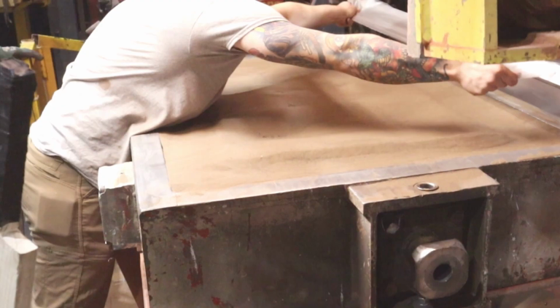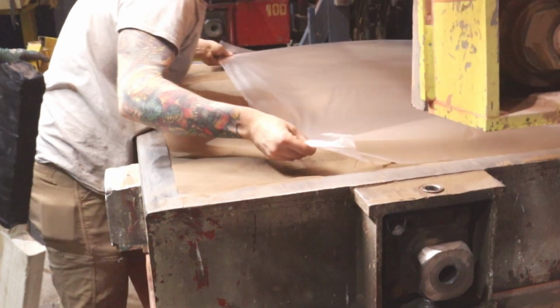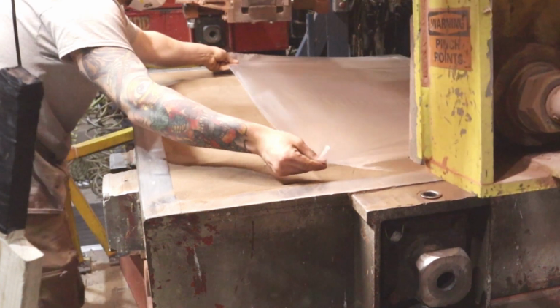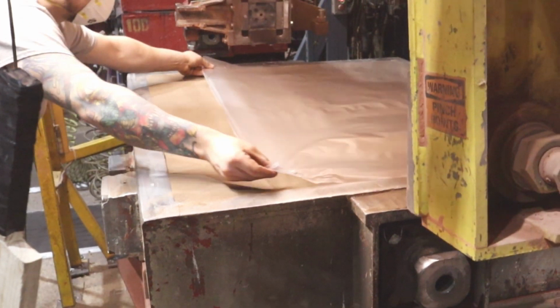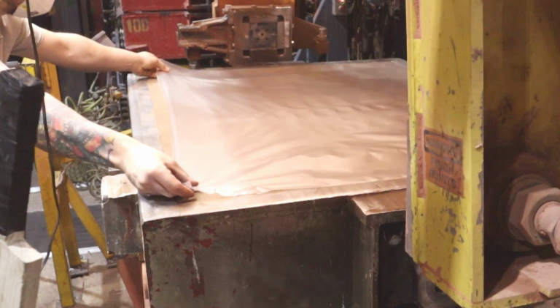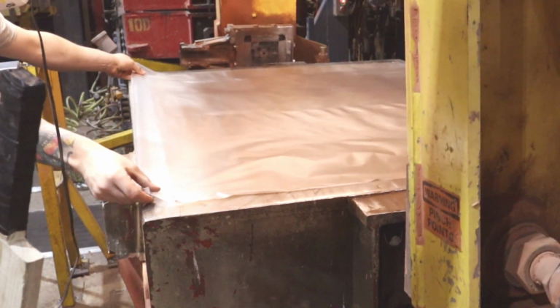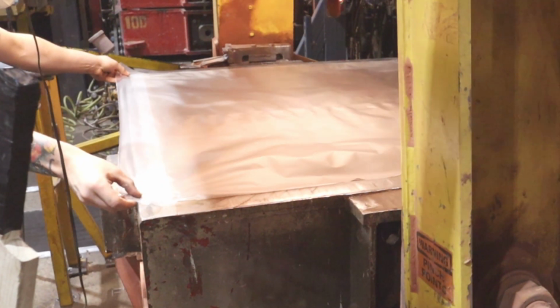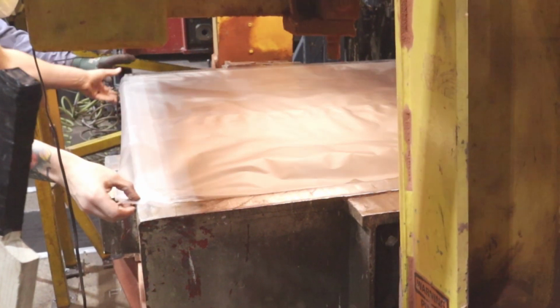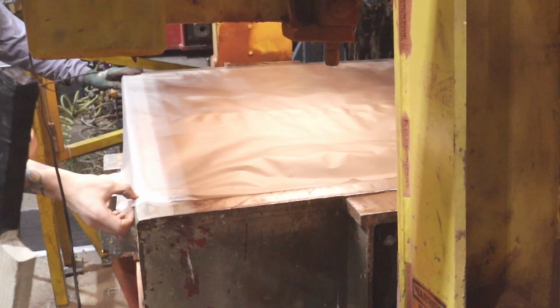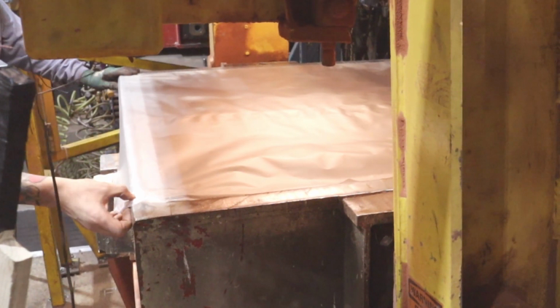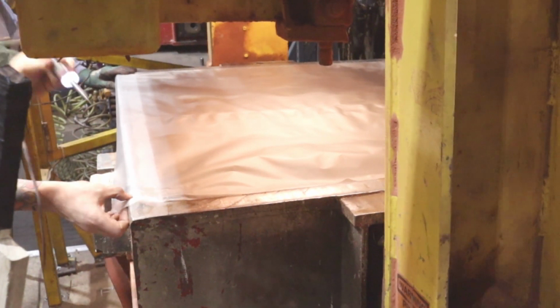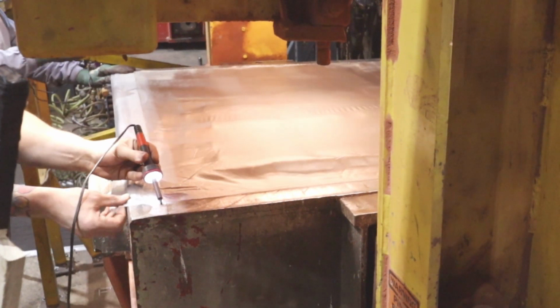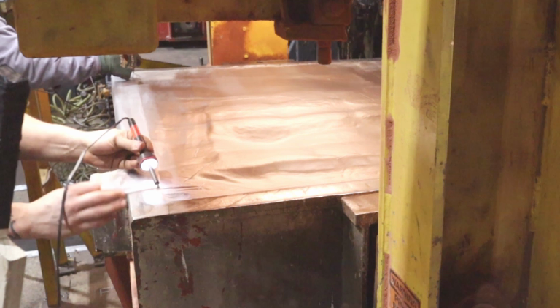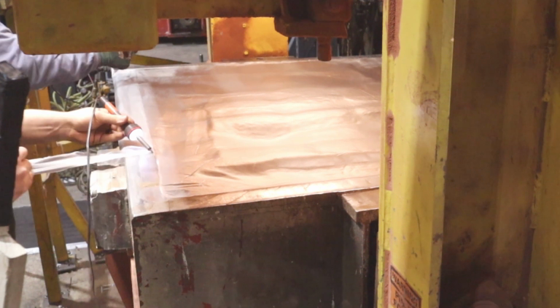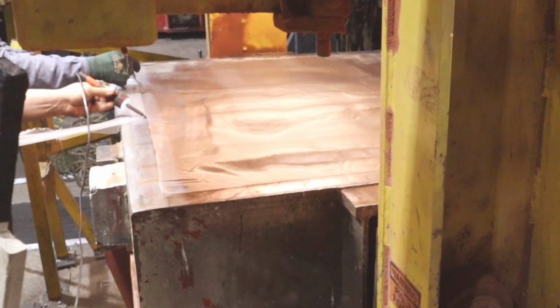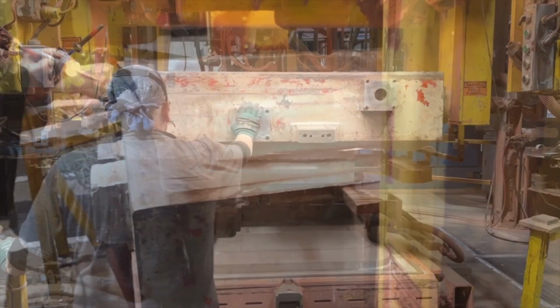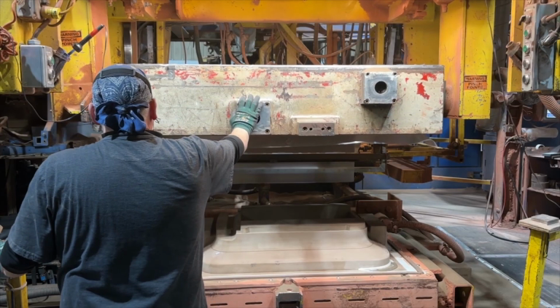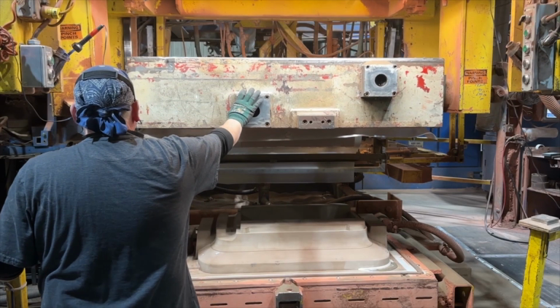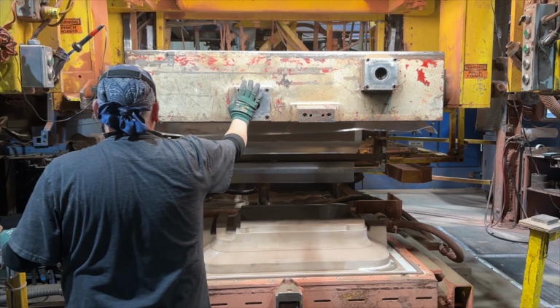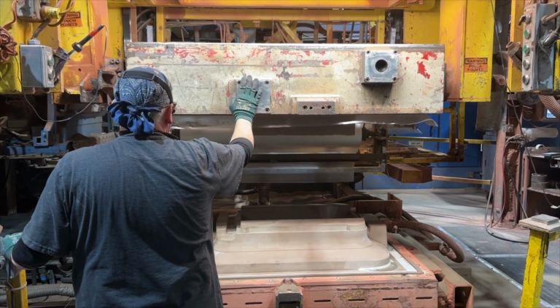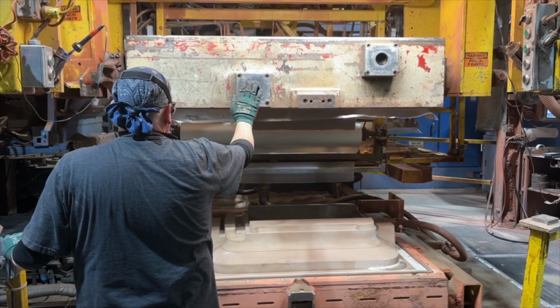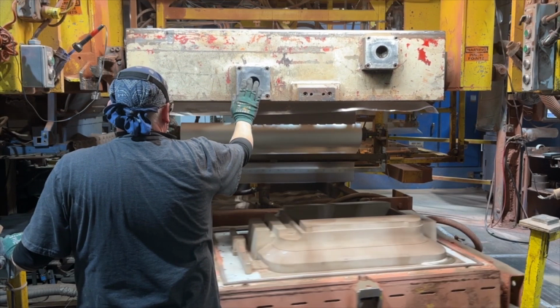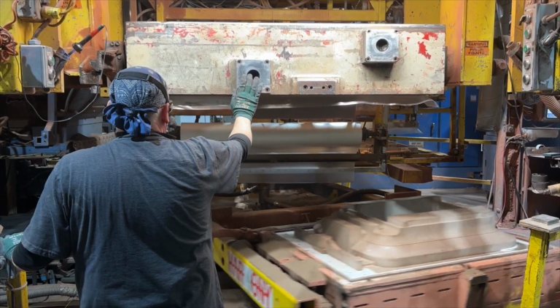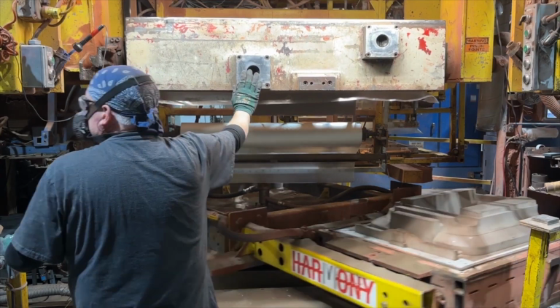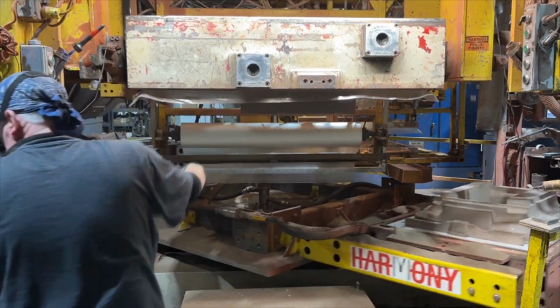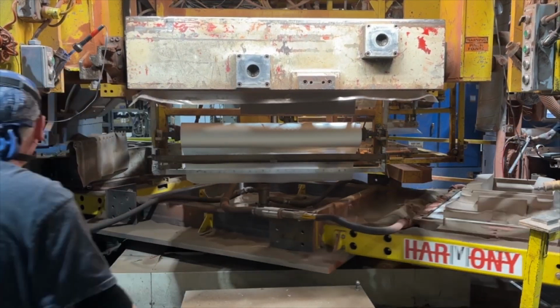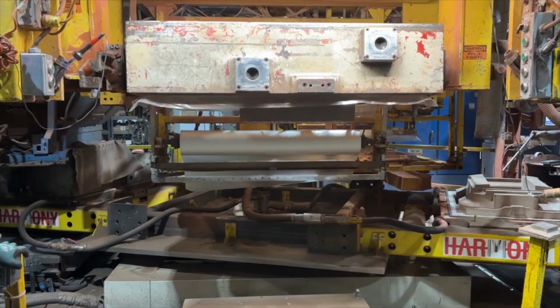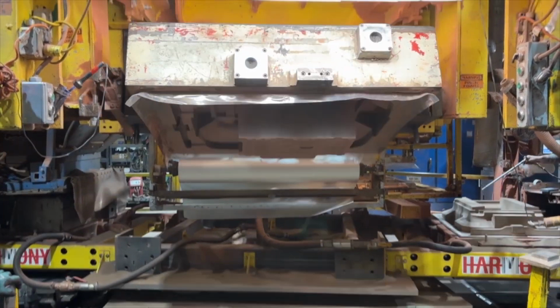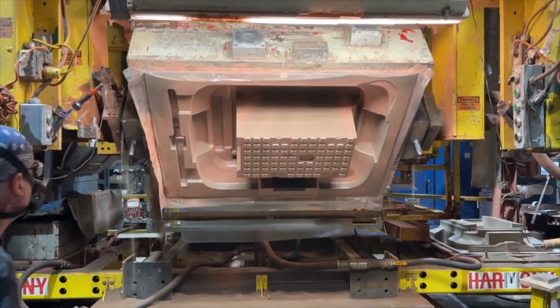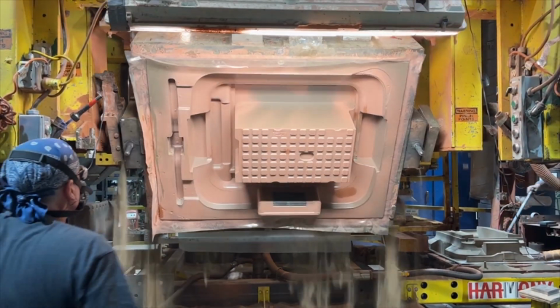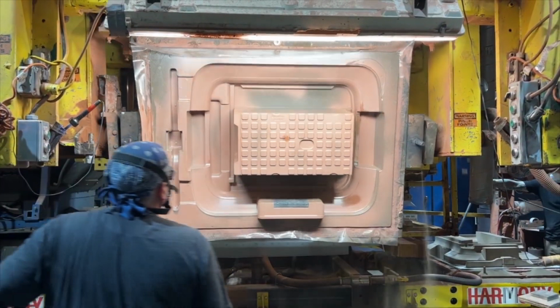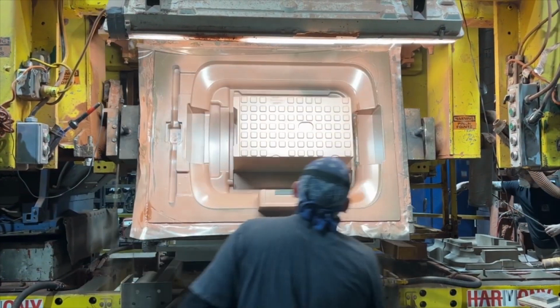The backs of the patterns are covered with unheated plastic film. Another vacuum is applied to the flask holding the sand. Atmospheric pressure then hardens the sand. The vacuum is released, pressurized air is introduced into the carrier, and the mold is stripped.